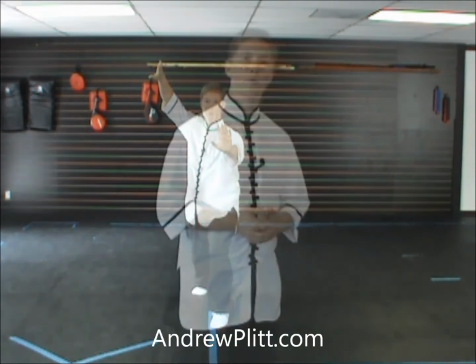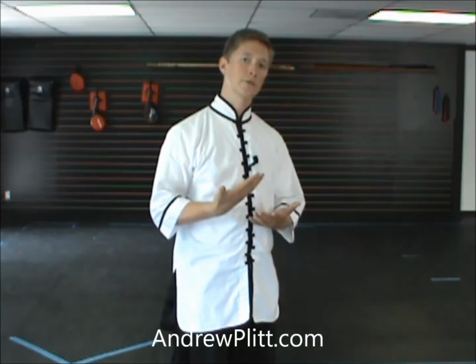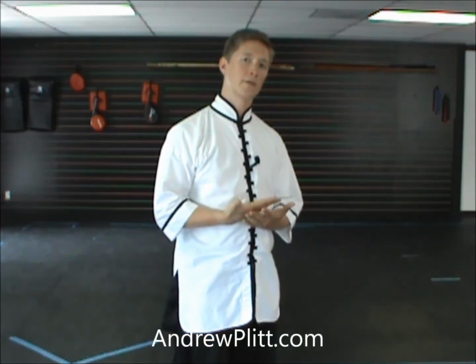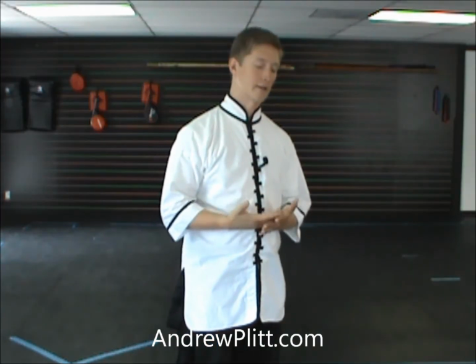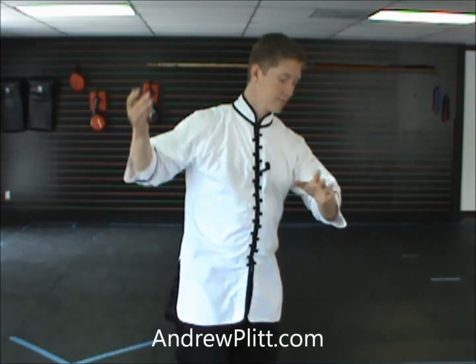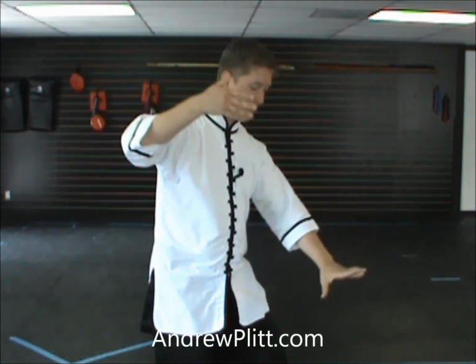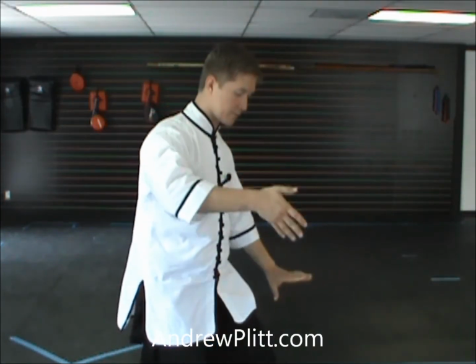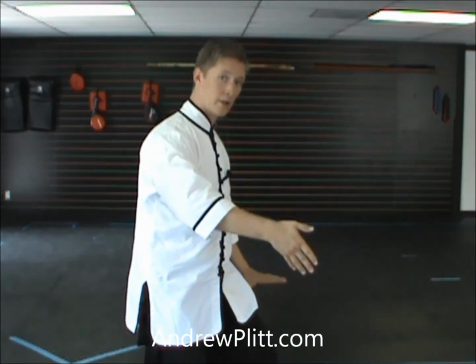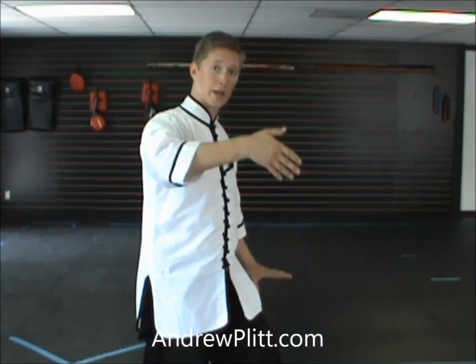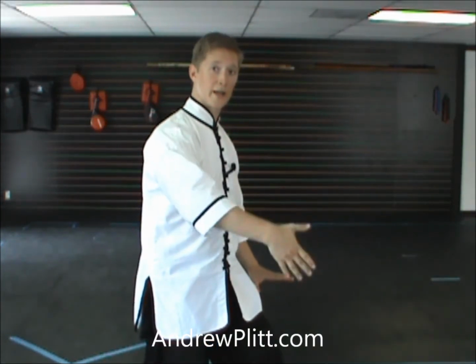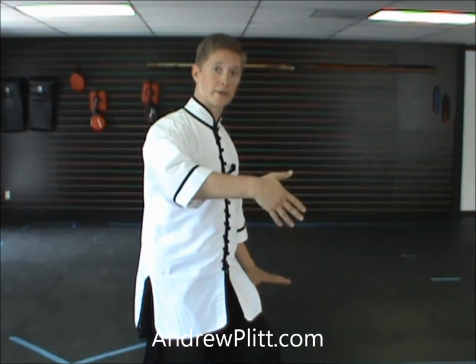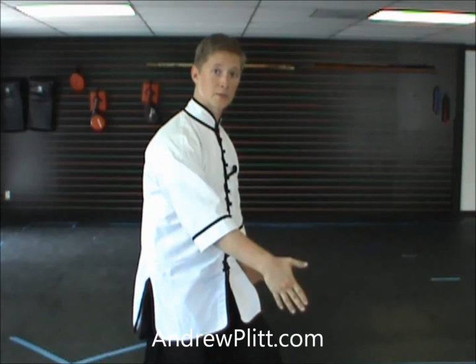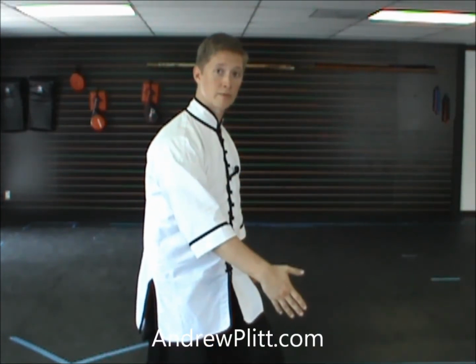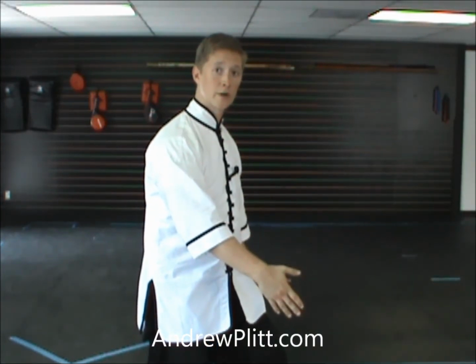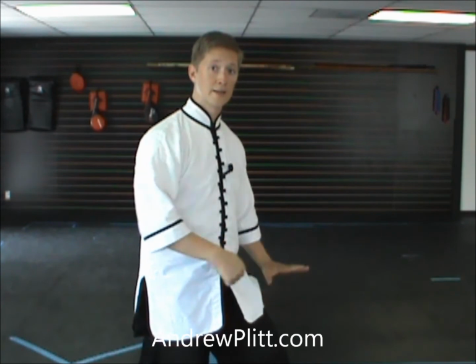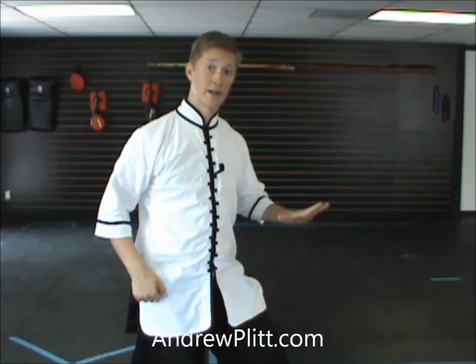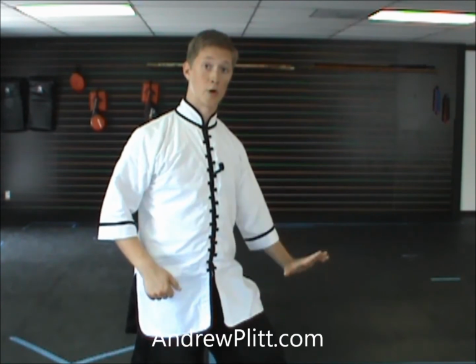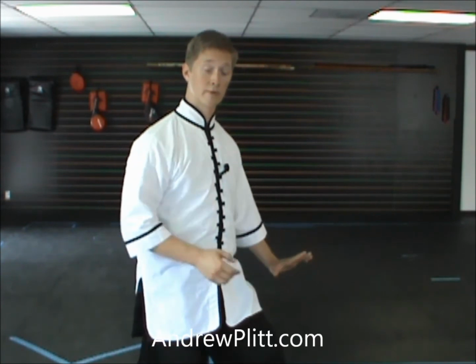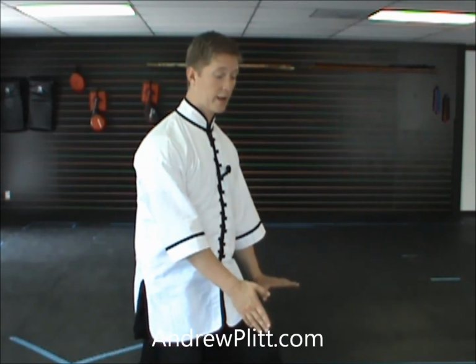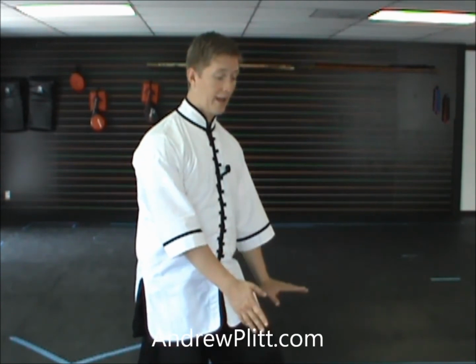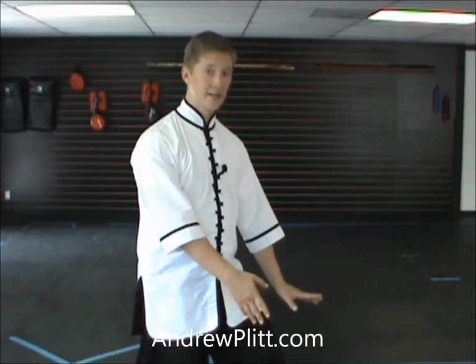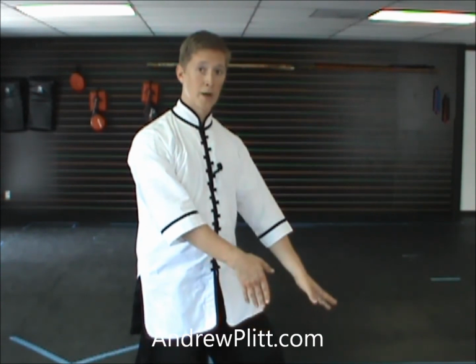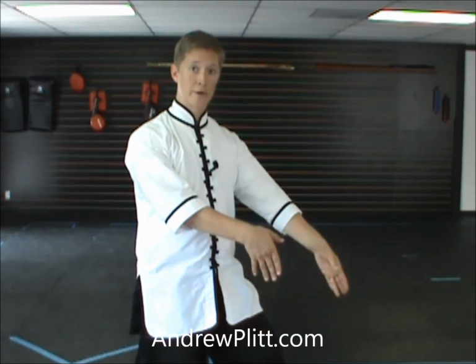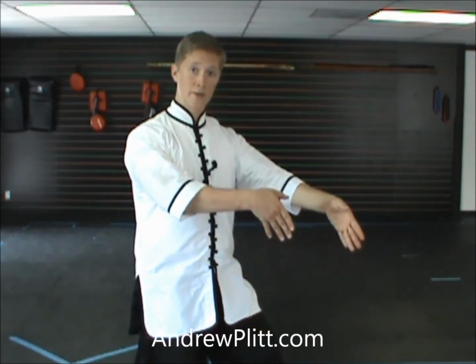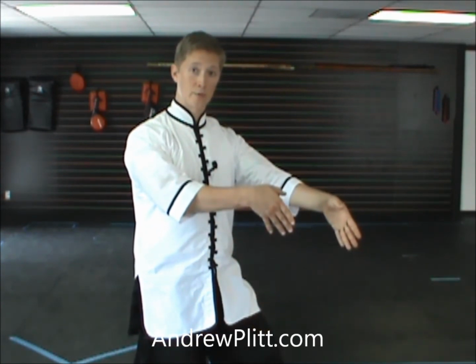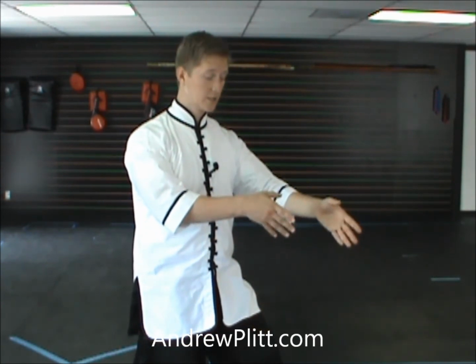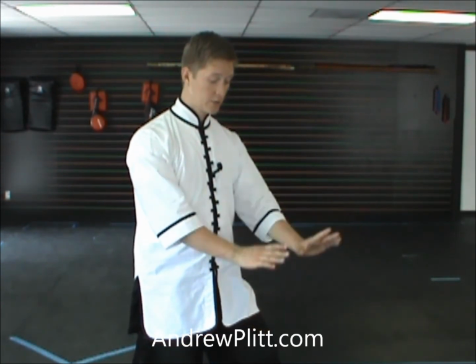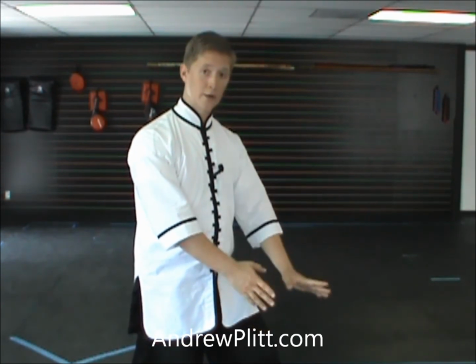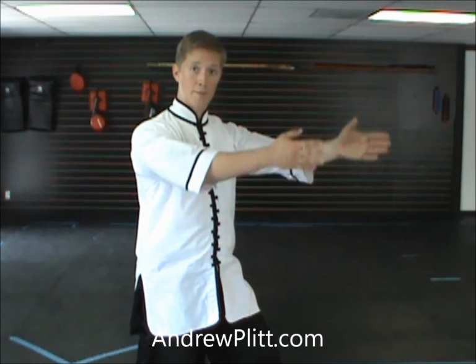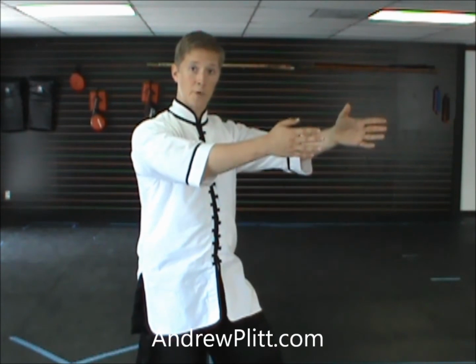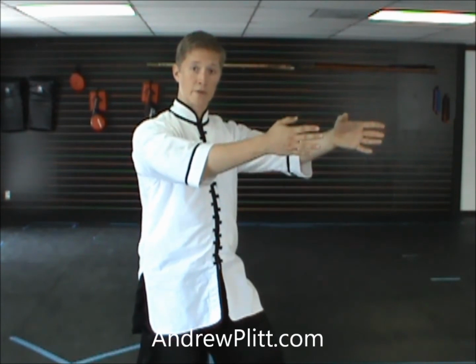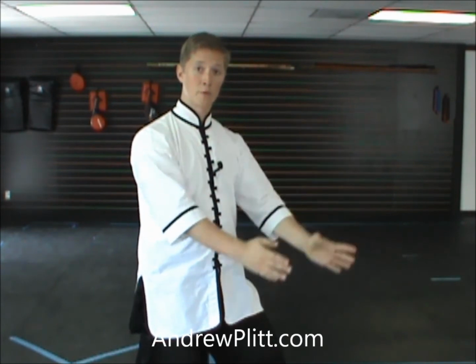For a closer view of the hands: for my last movement, we have the right hand fingertips toward the floor, left hand palm toward the floor. As they come up, they're going to lead with the wrists. So they aren't just coming up with the fingers forward.